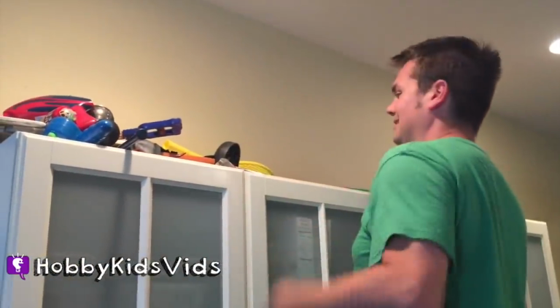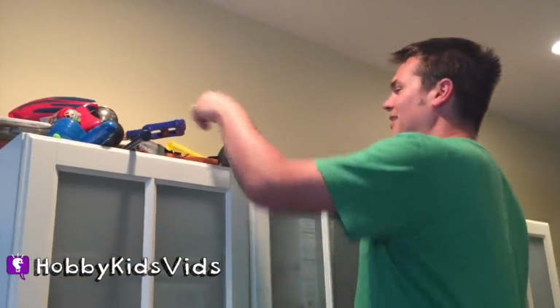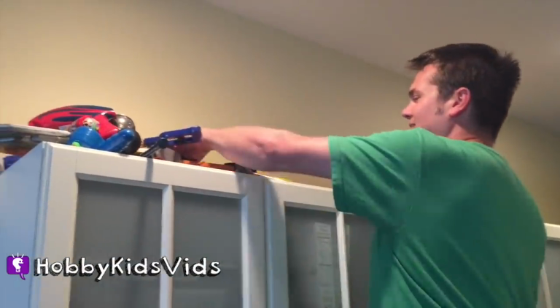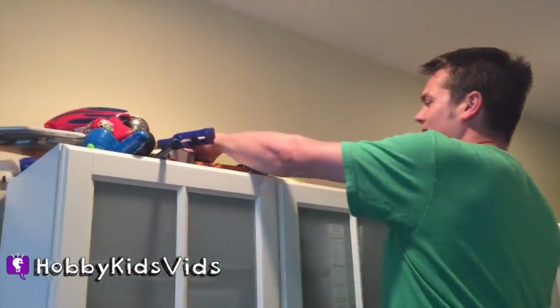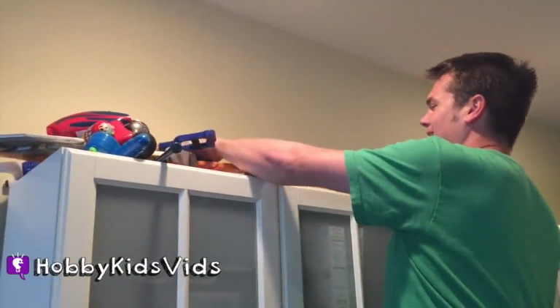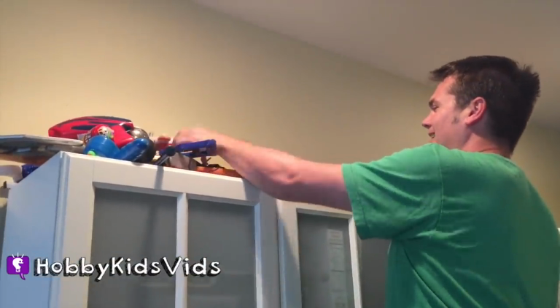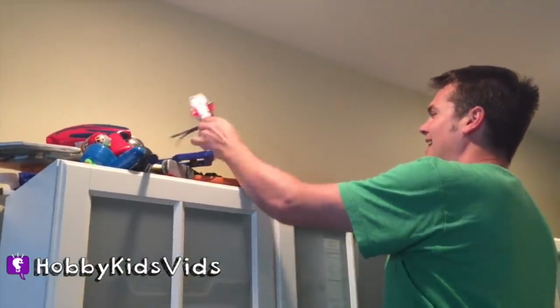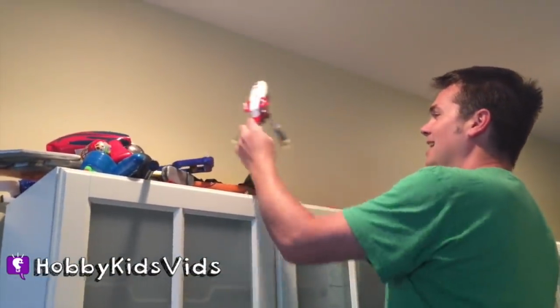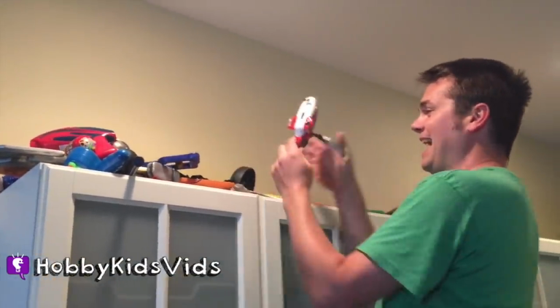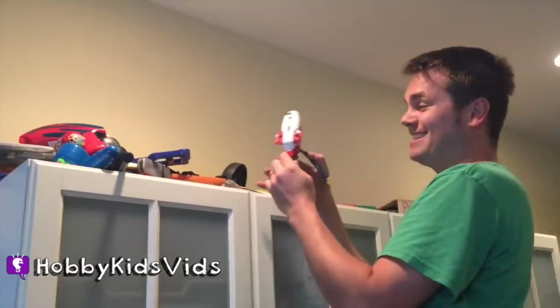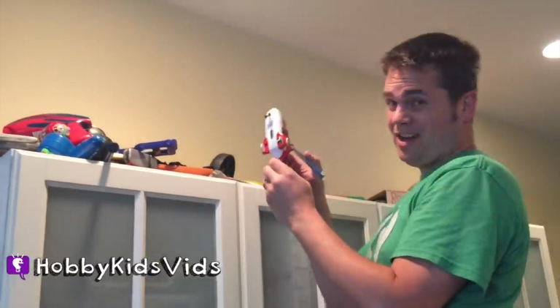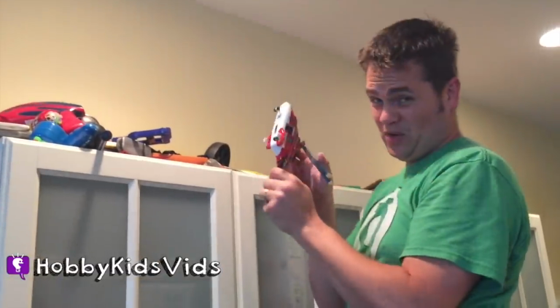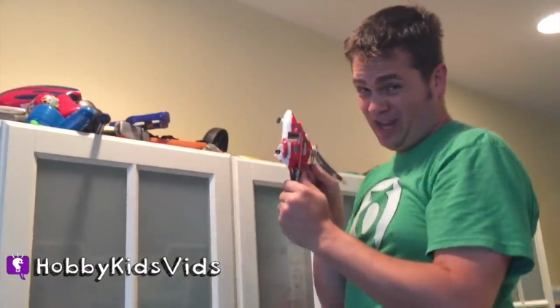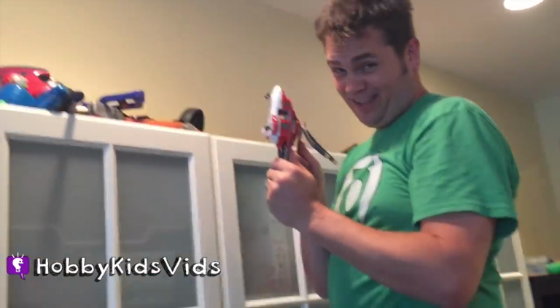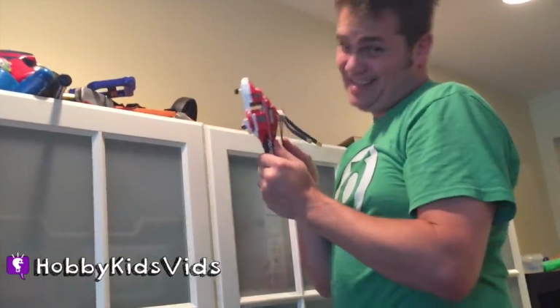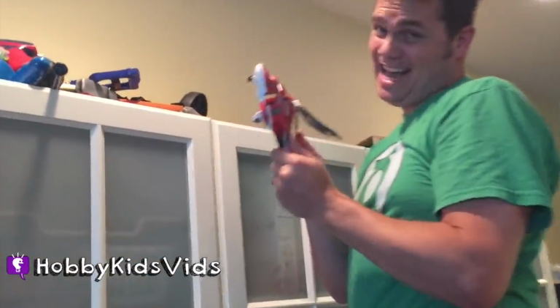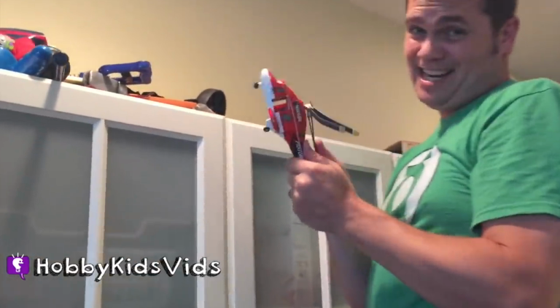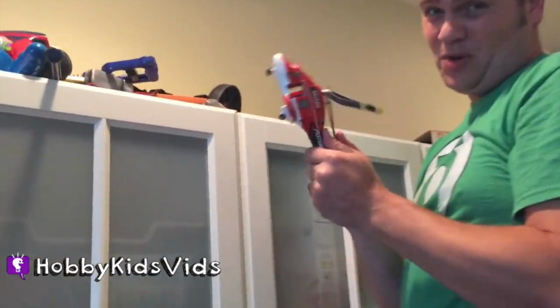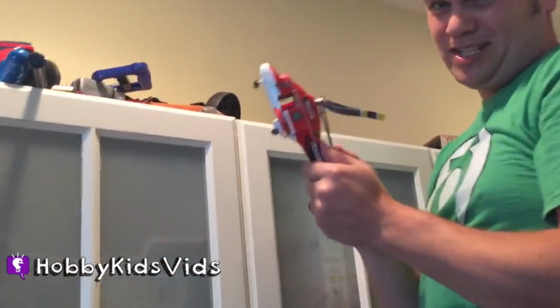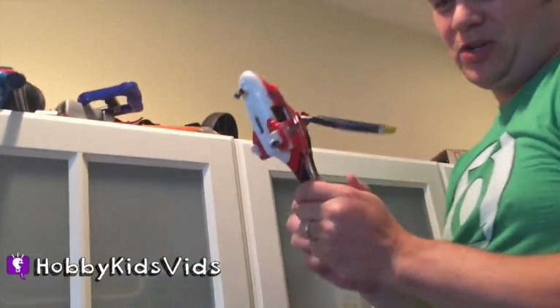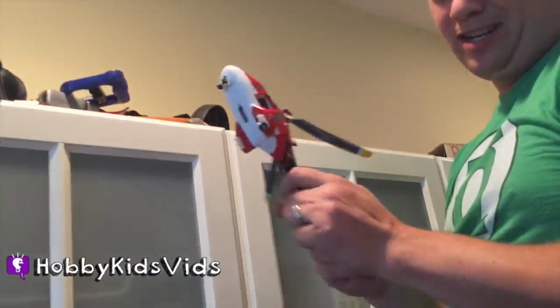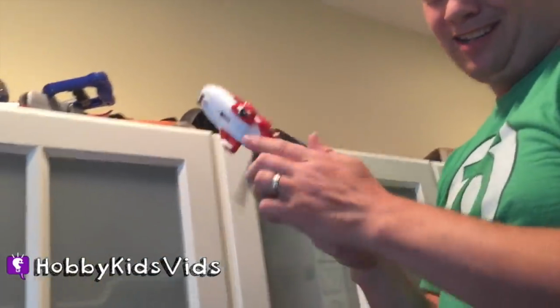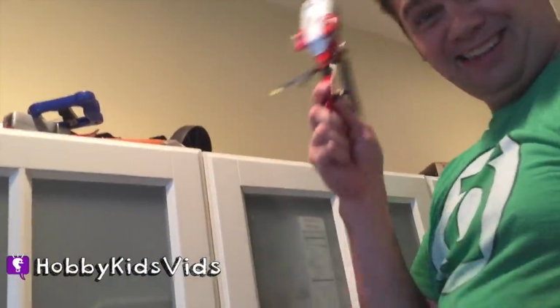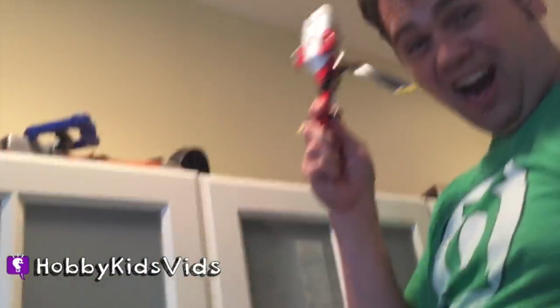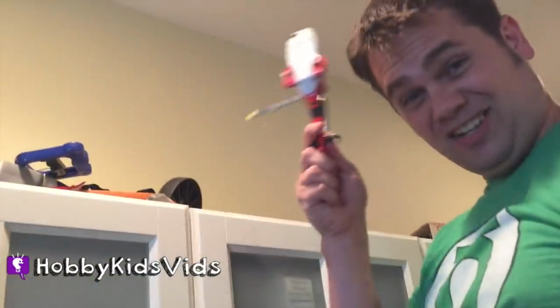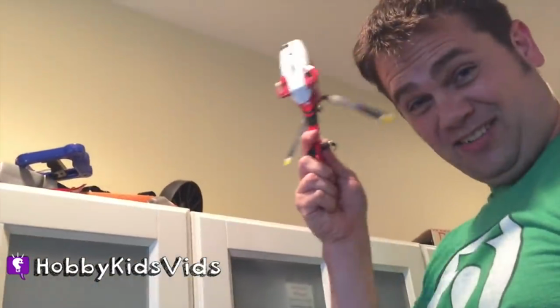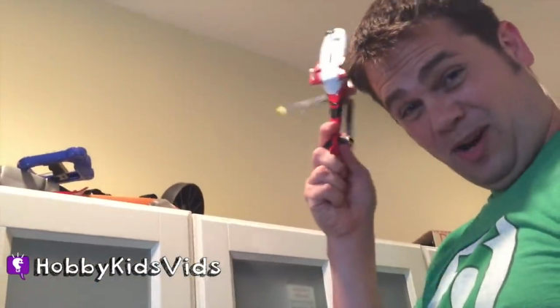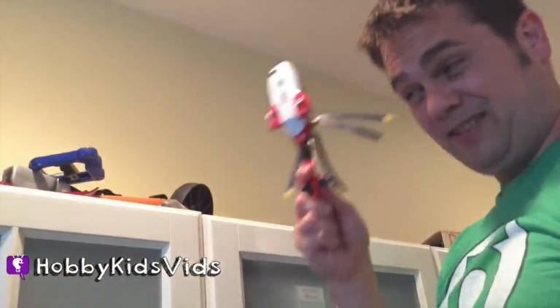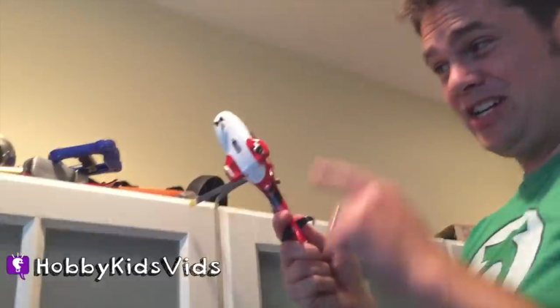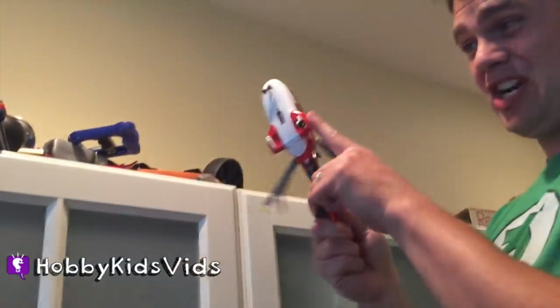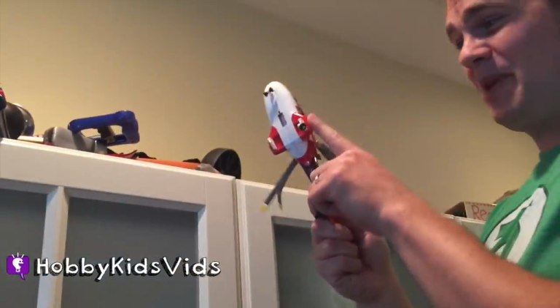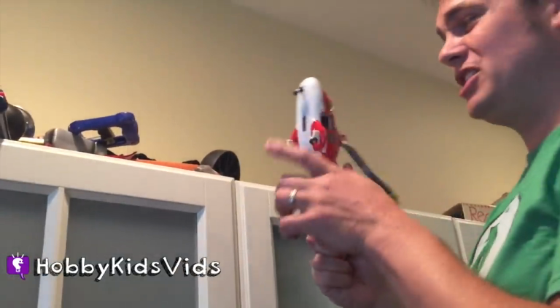Oh, here's another one — a cast iron toy. Cast iron toys and children — that hurts after a while. Very sharp edges.